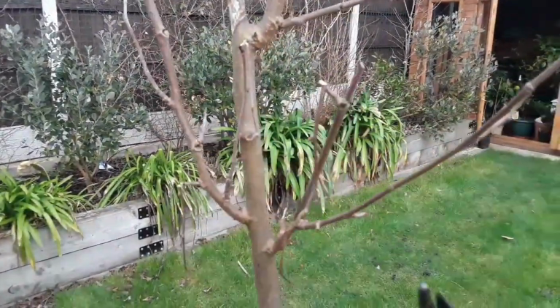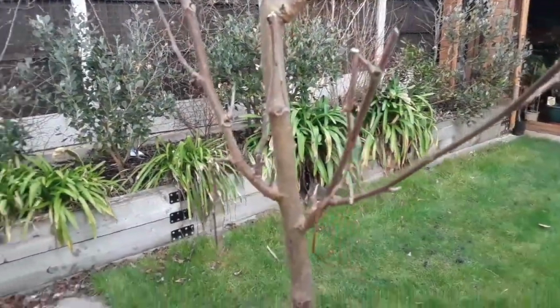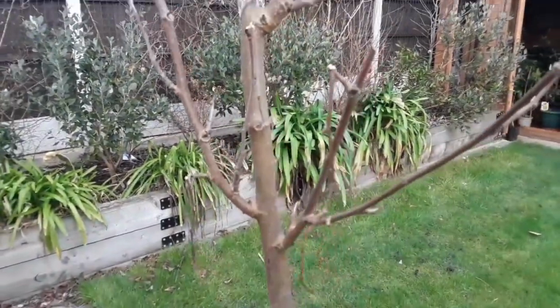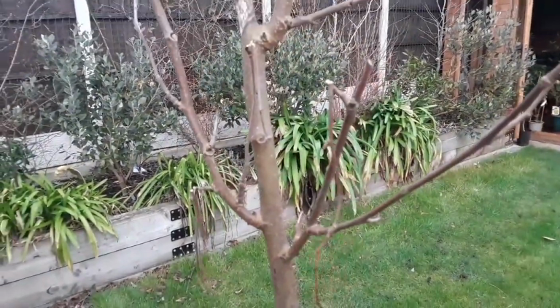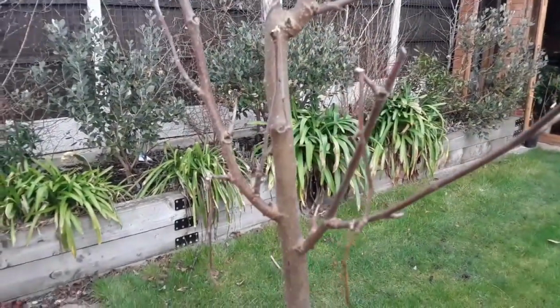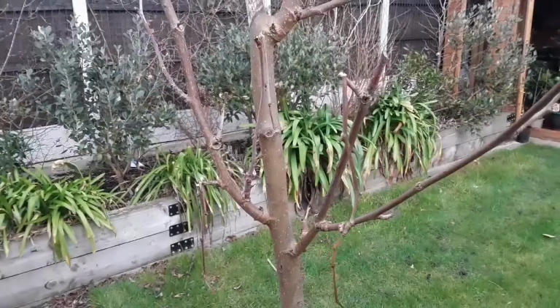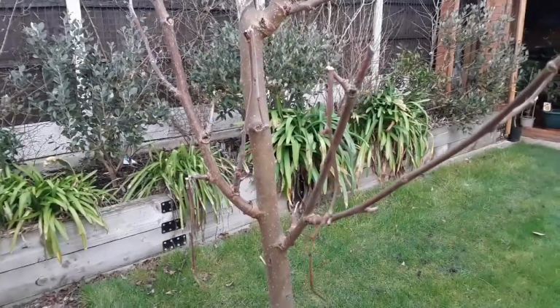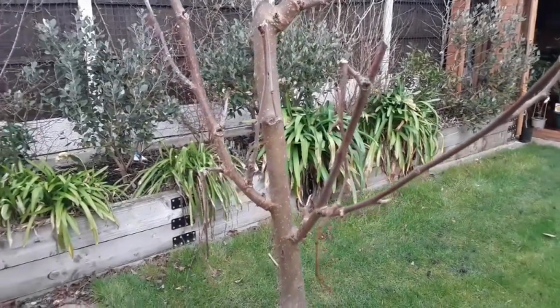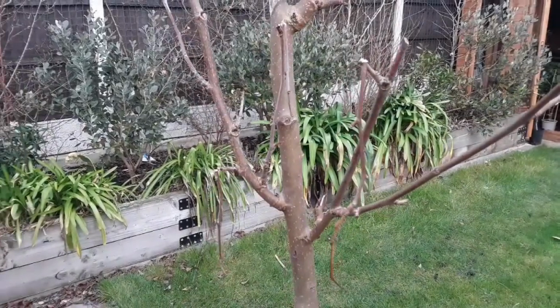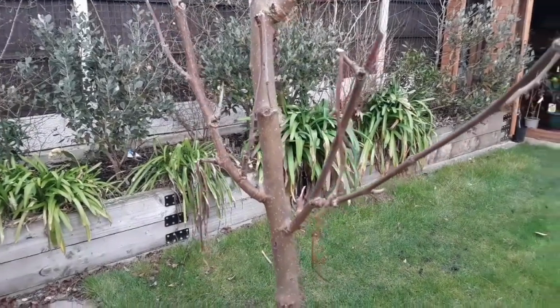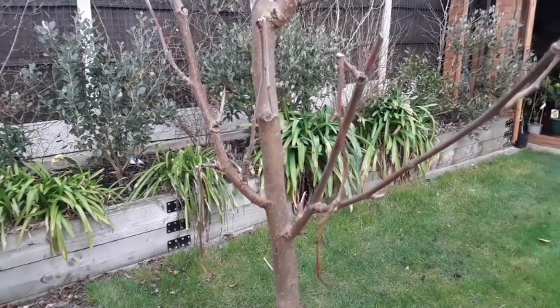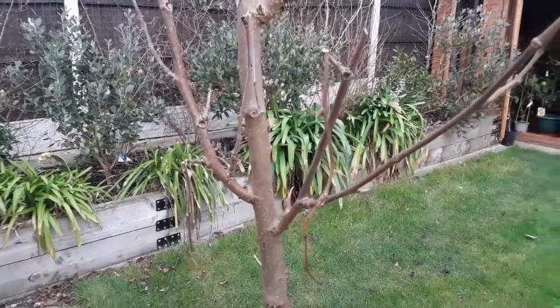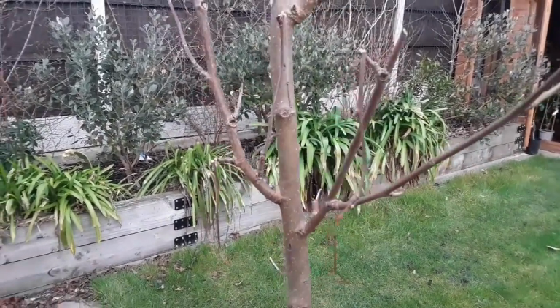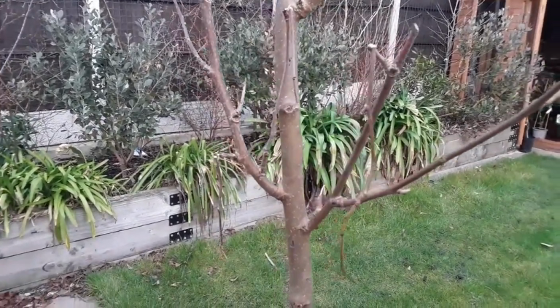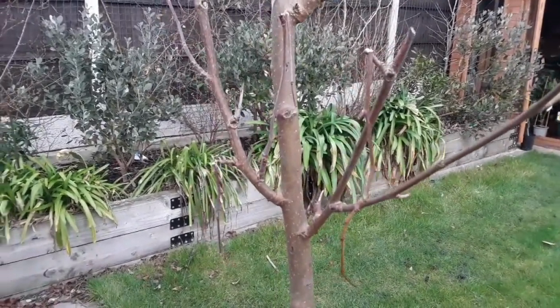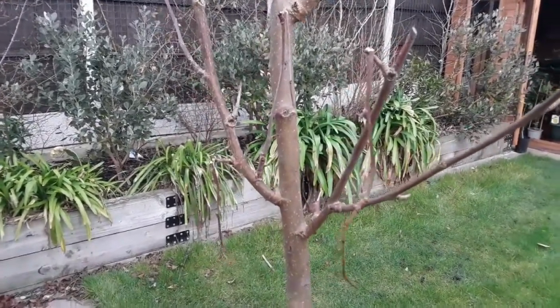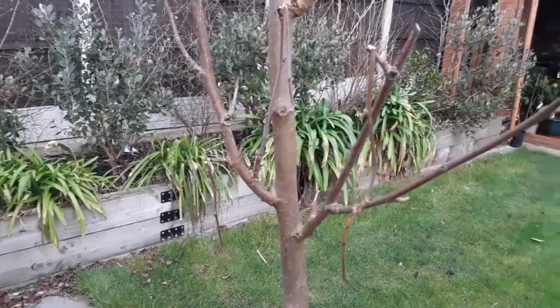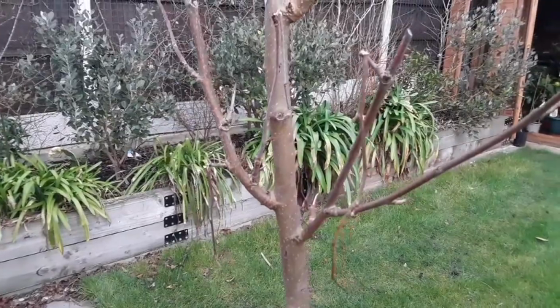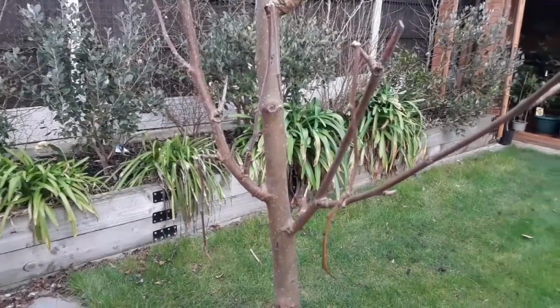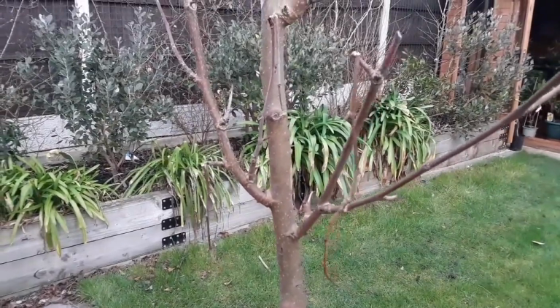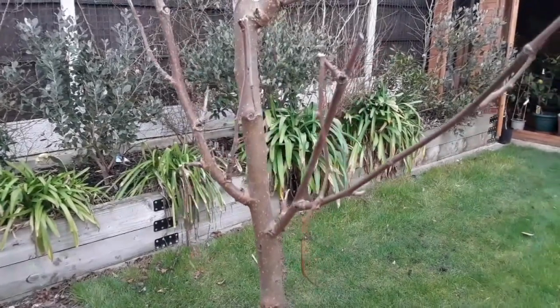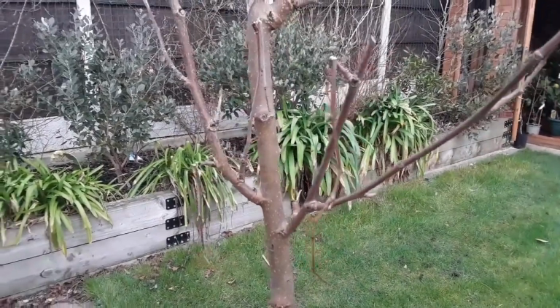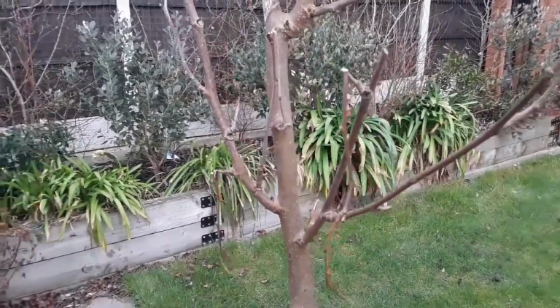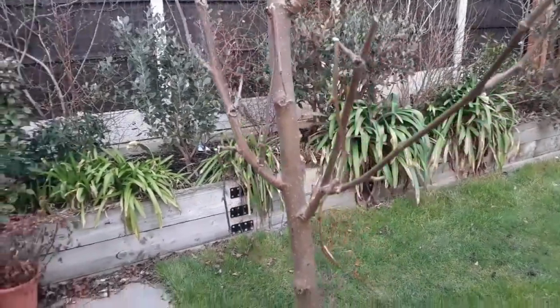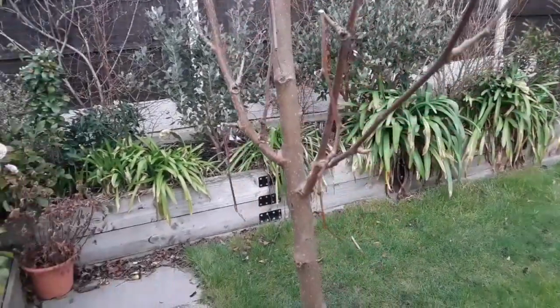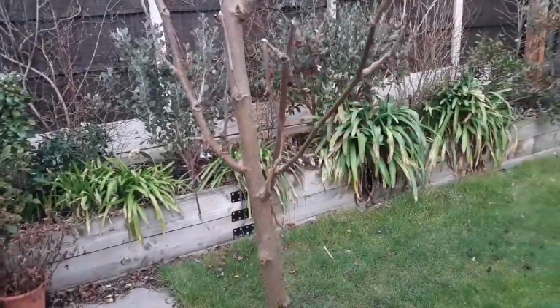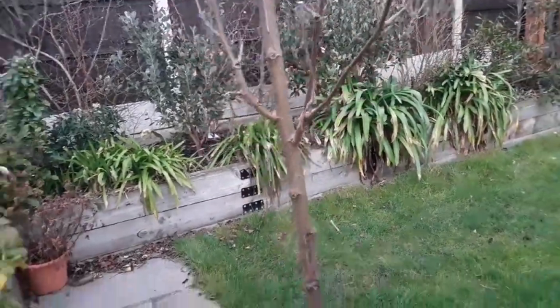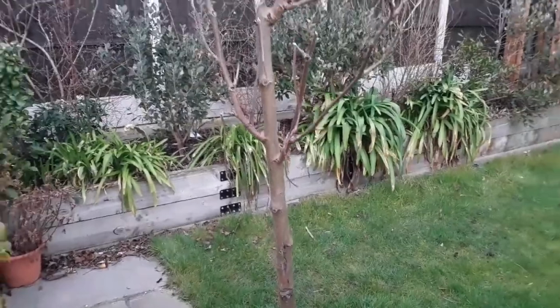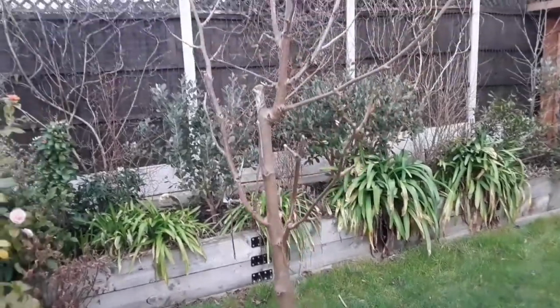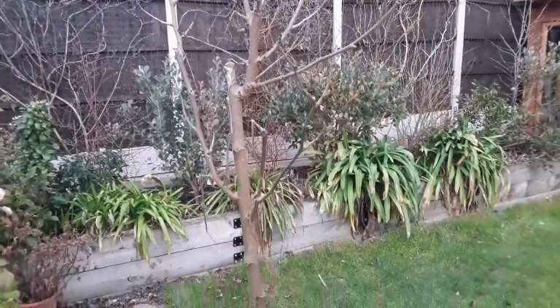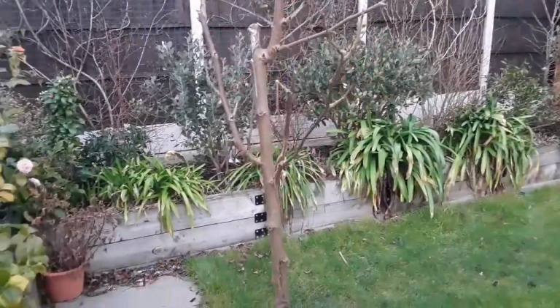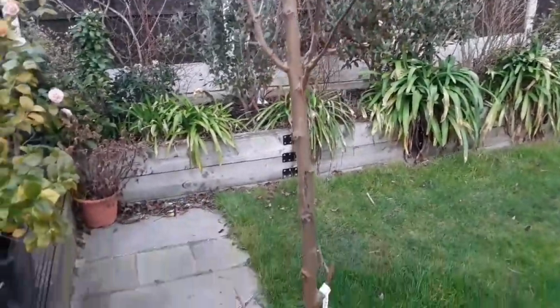These branches could have been damaged by the winds, but I'm actually more inclined to think that it's birds causing the damage by landing on it, or indeed squirrels, because I've seen the squirrels messing around with the plants as well.